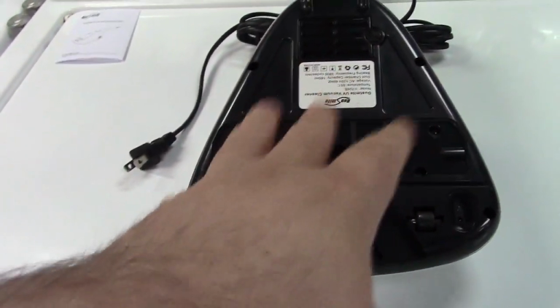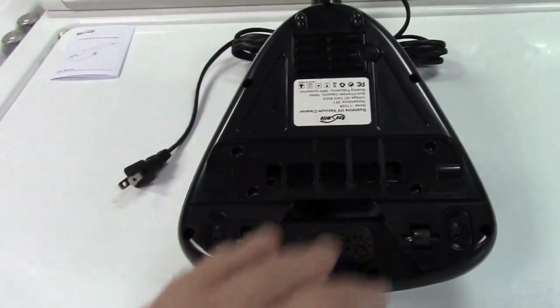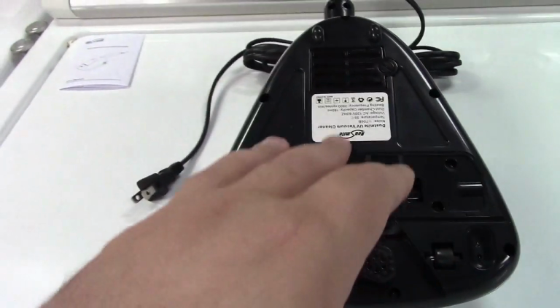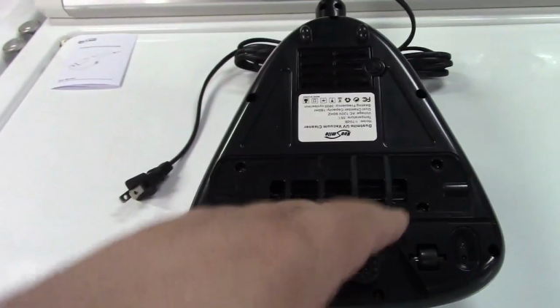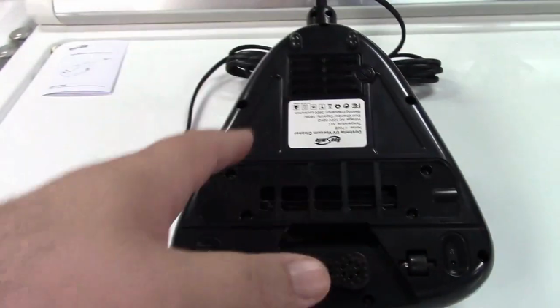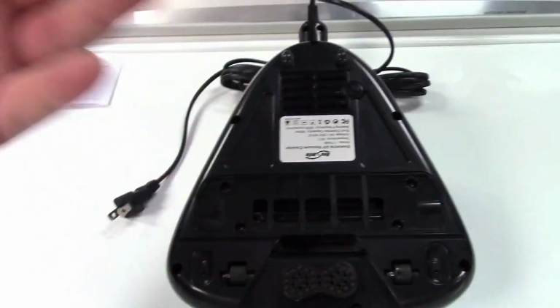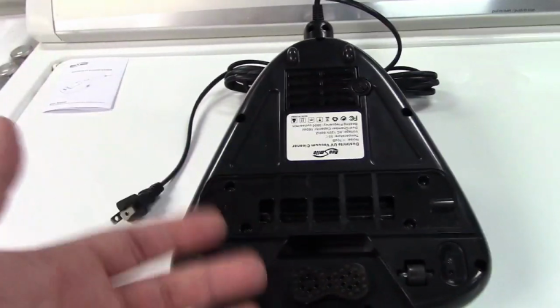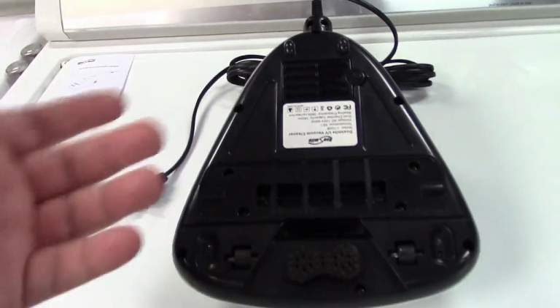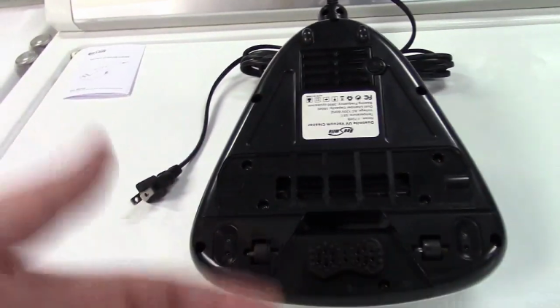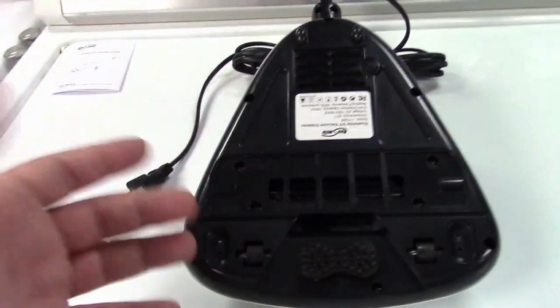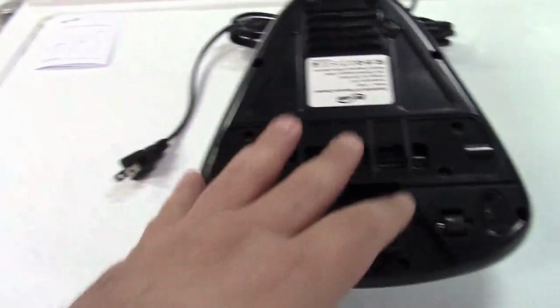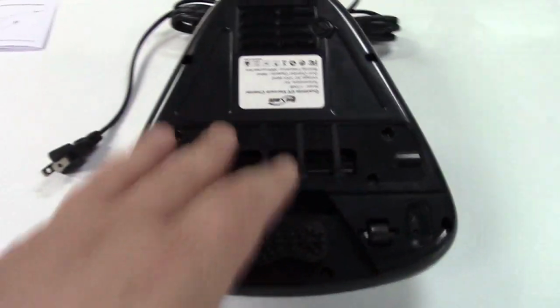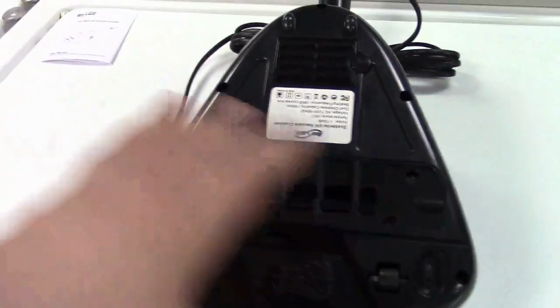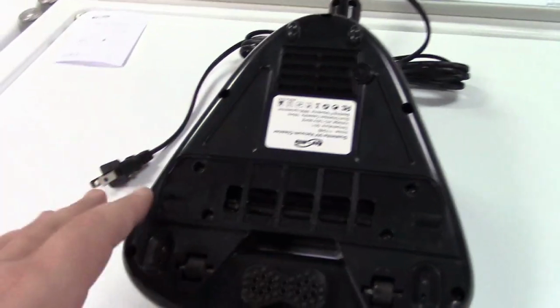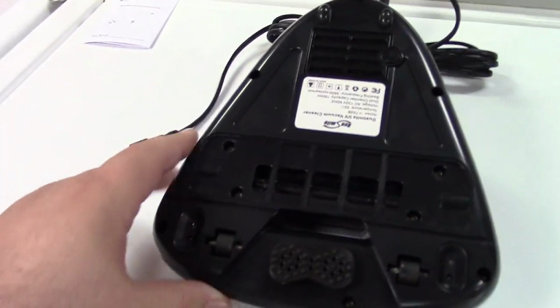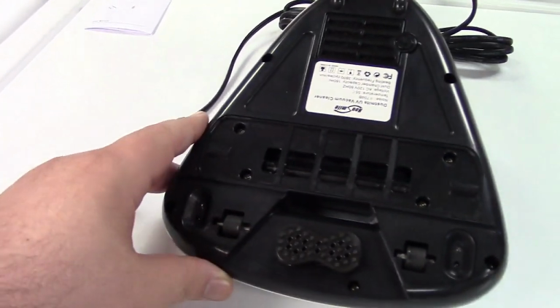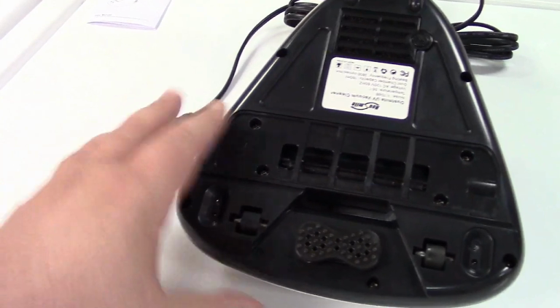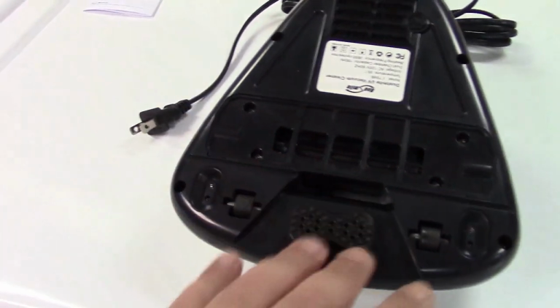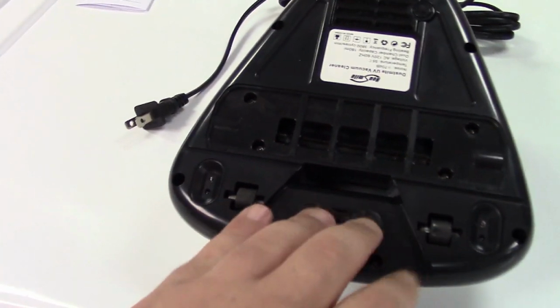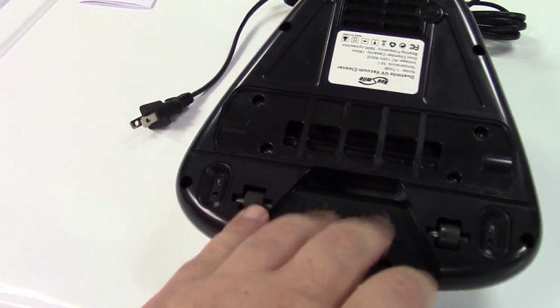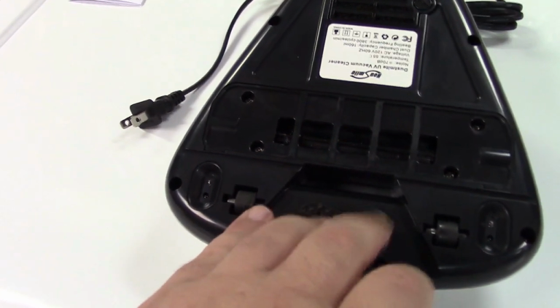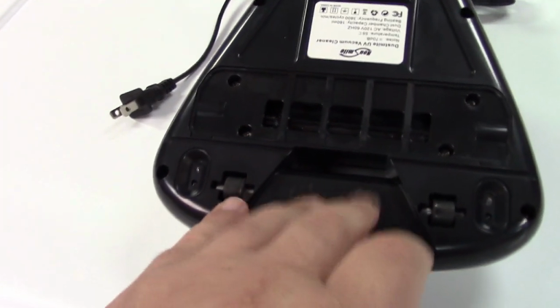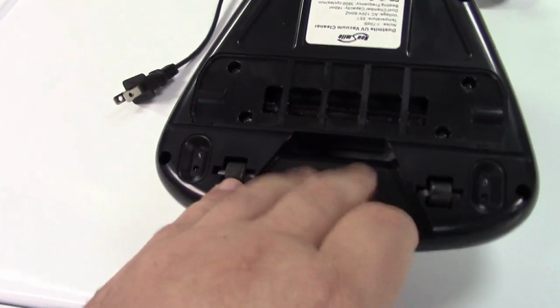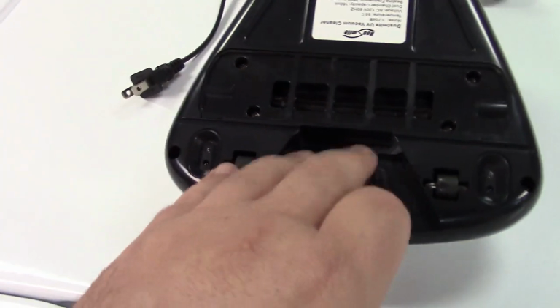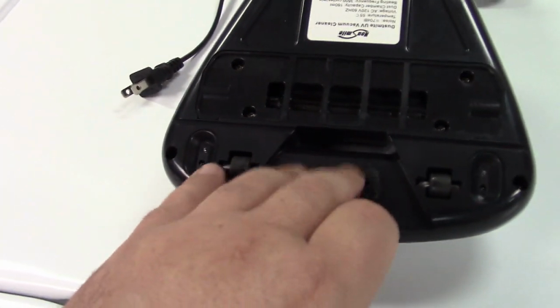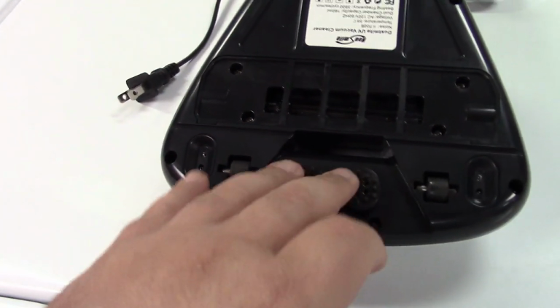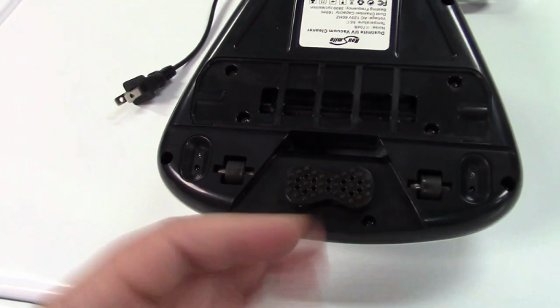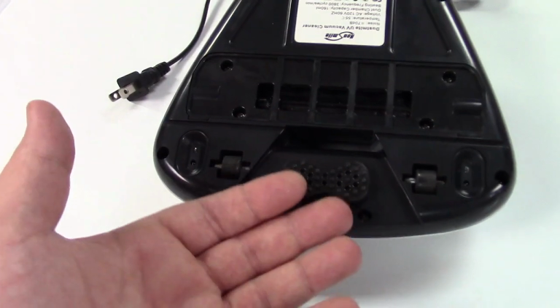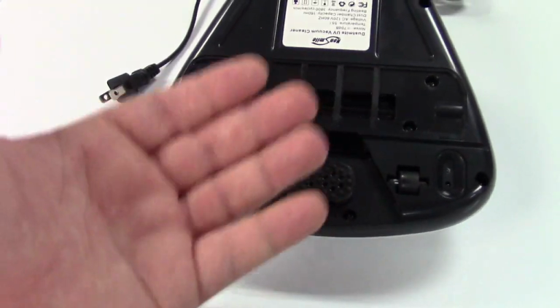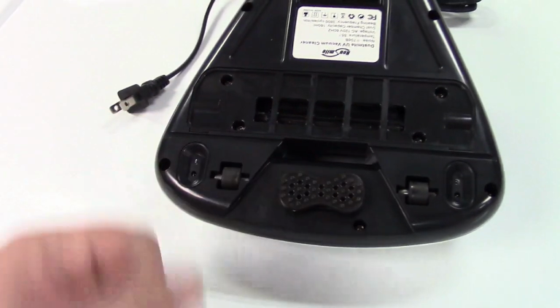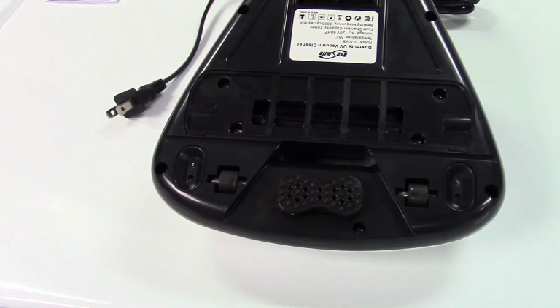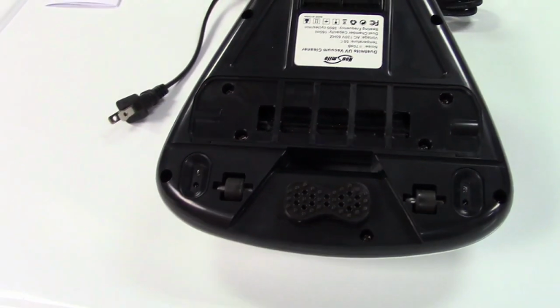What that's going to do is agitate the piece of furniture you're using this on. You would use this on mattresses, couches, easy chairs, things like that to clear the dust mites and clean them. This will beat the fabric and agitate it and cause all those dust mites to come to the surface.